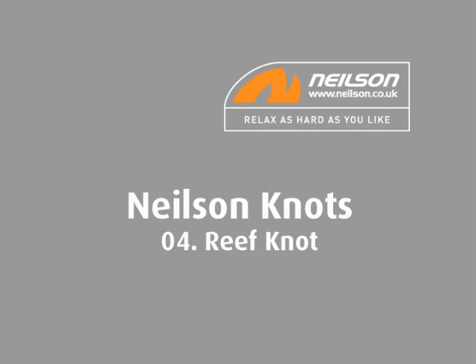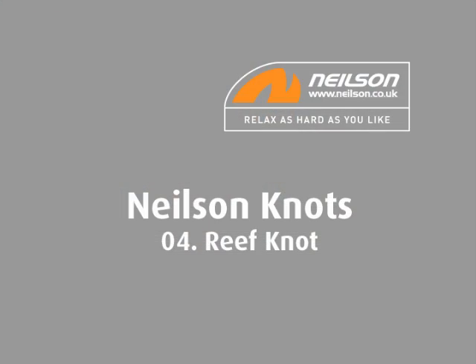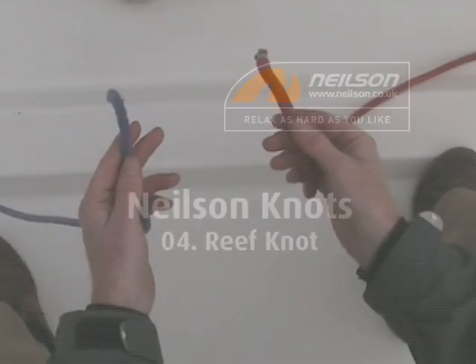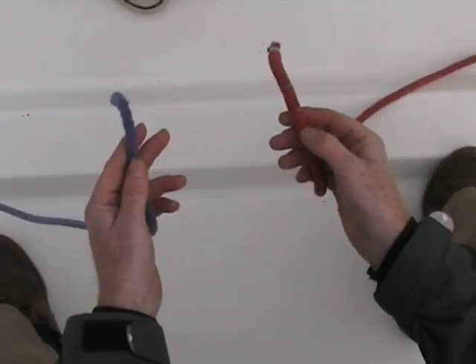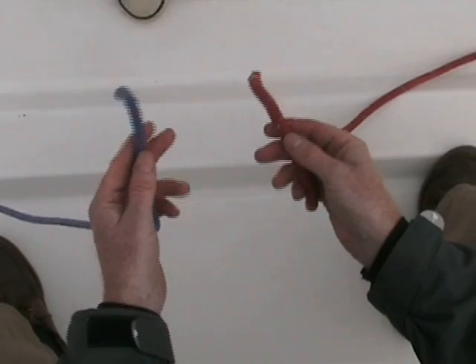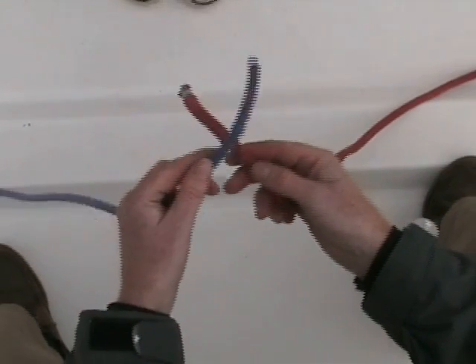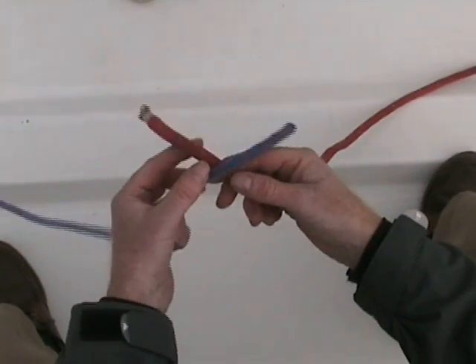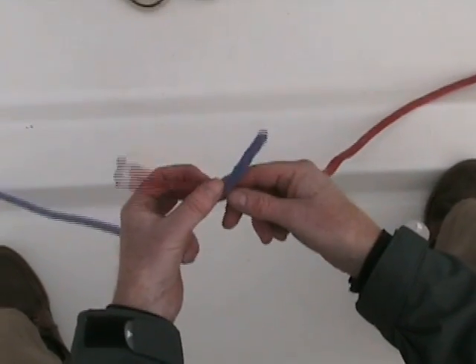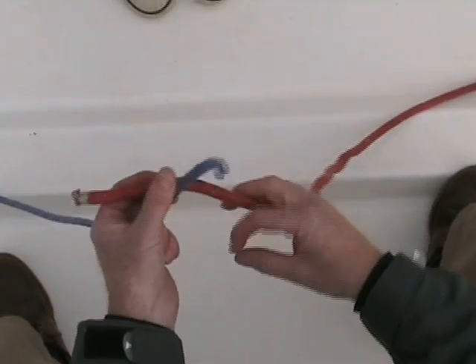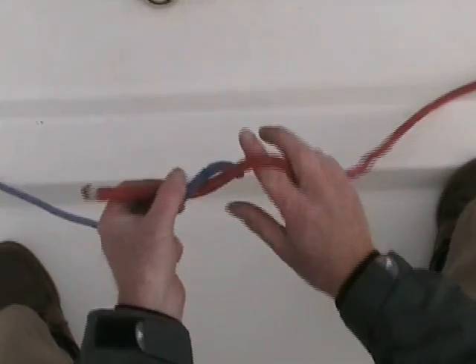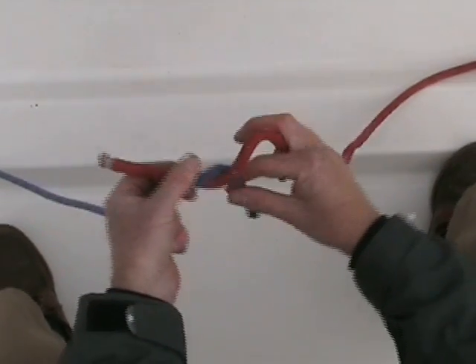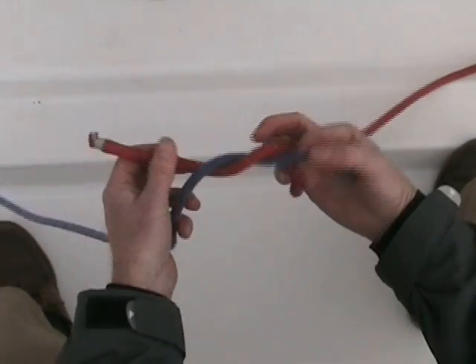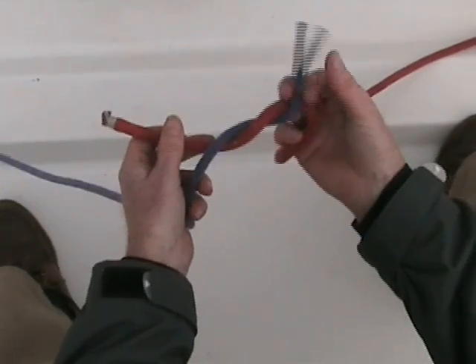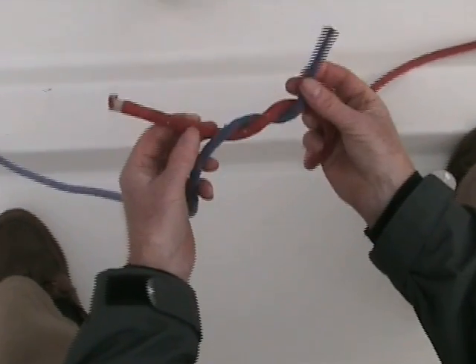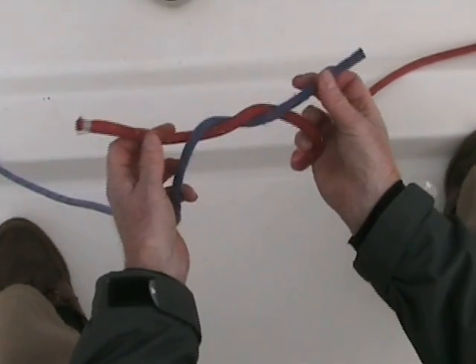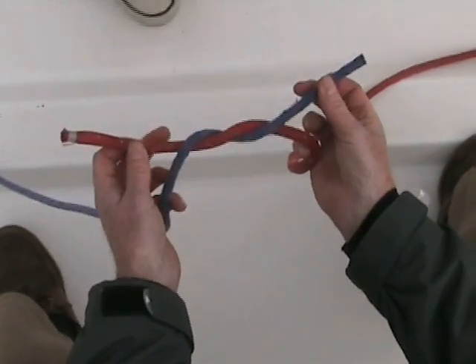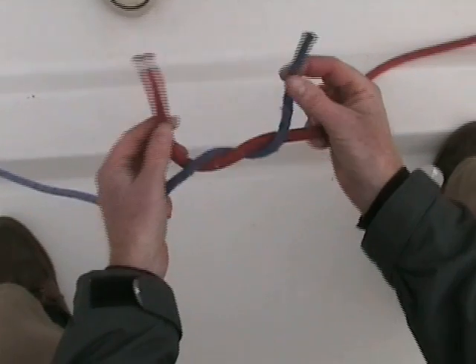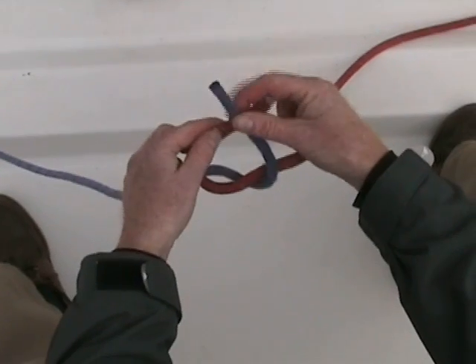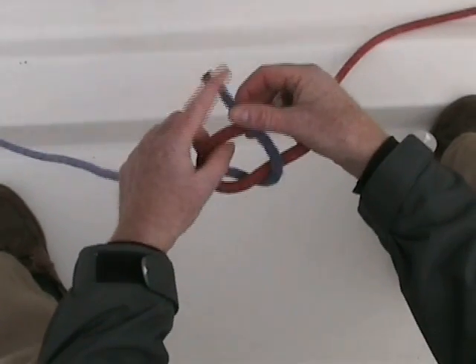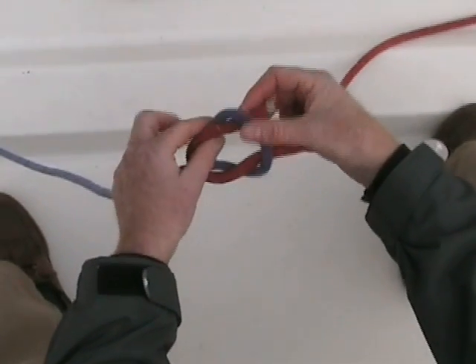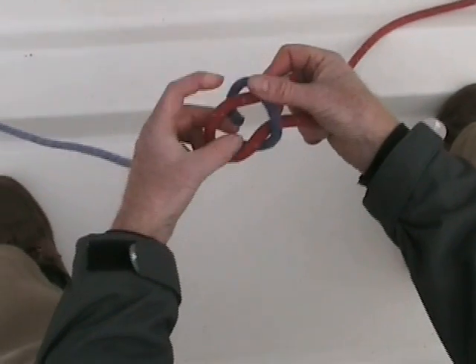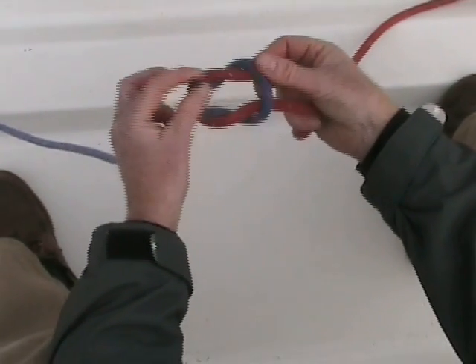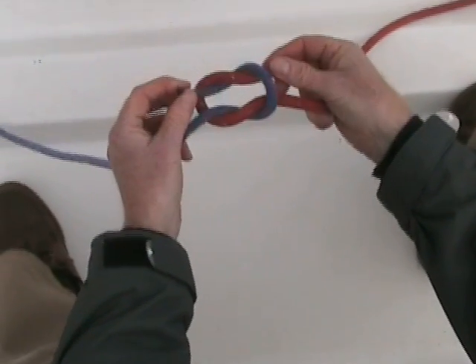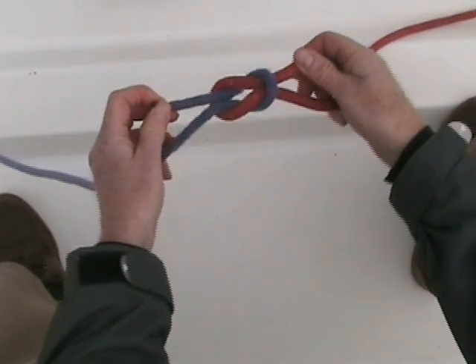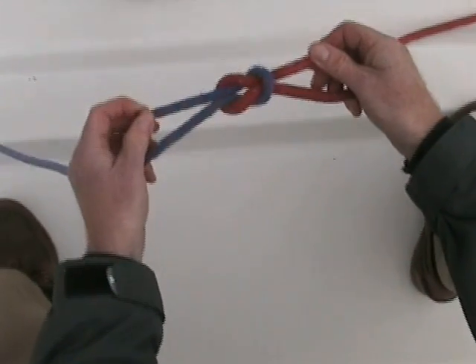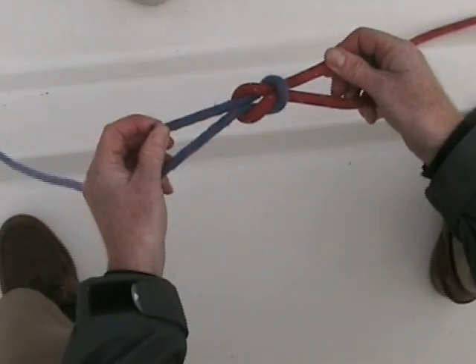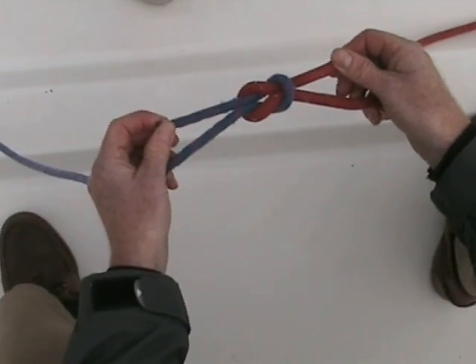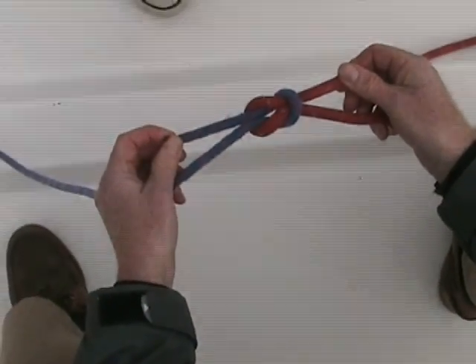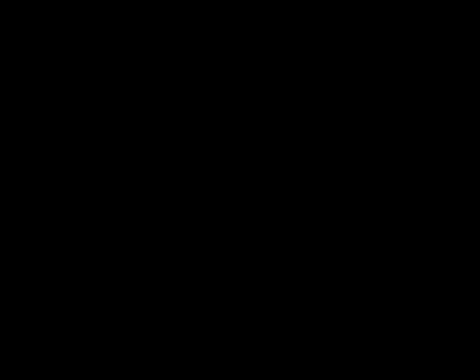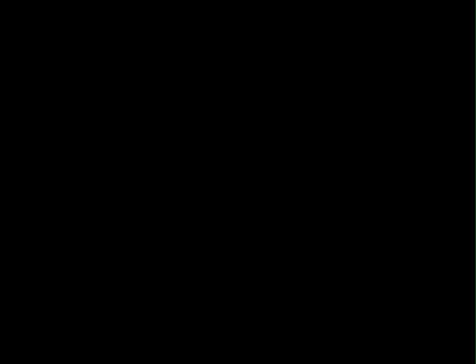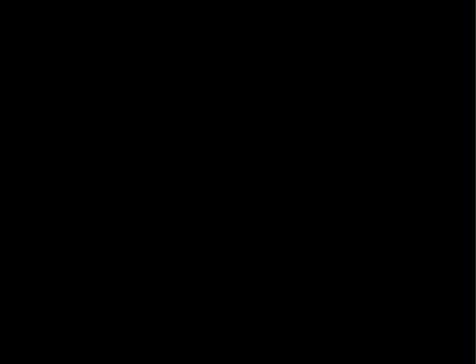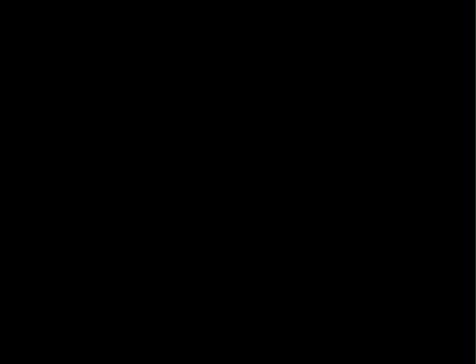Next, the reef knot — tying two pieces of rope together. Pass the left hand rope over the right and underneath it, and then the right hand rope over the left one and back underneath that. Pull it tight and that's a great way for tying two pieces of rope together.